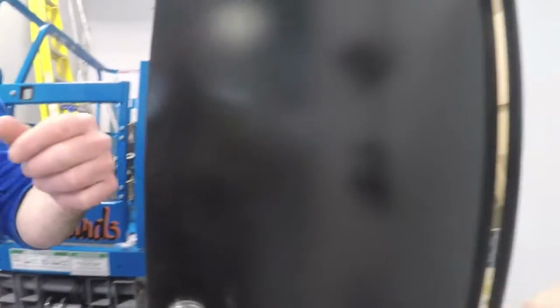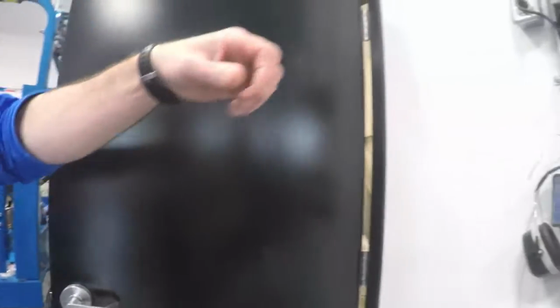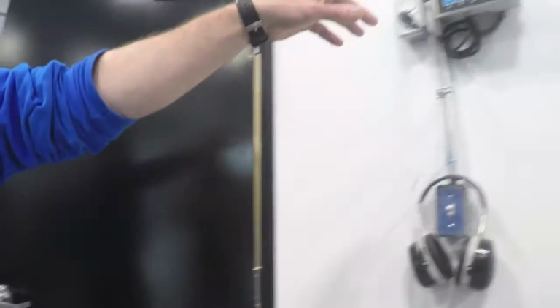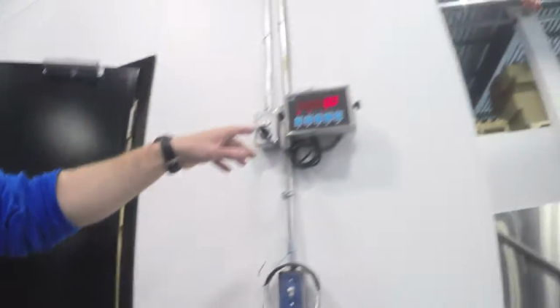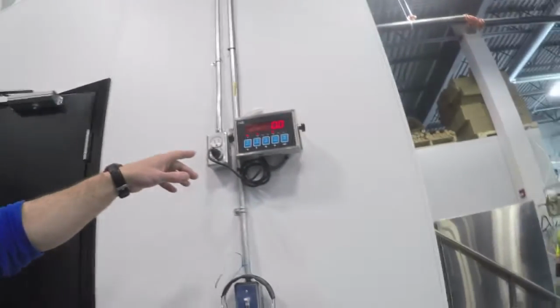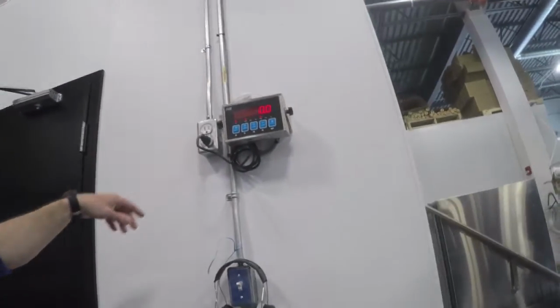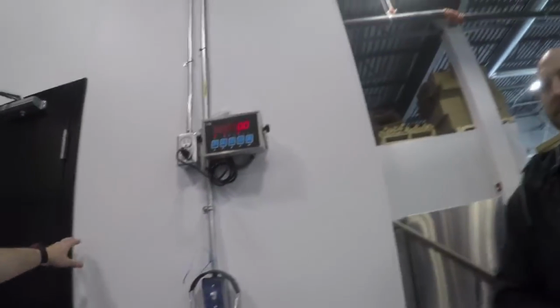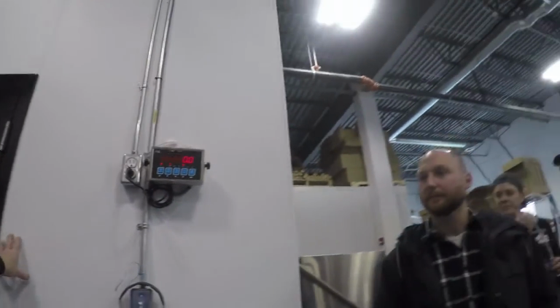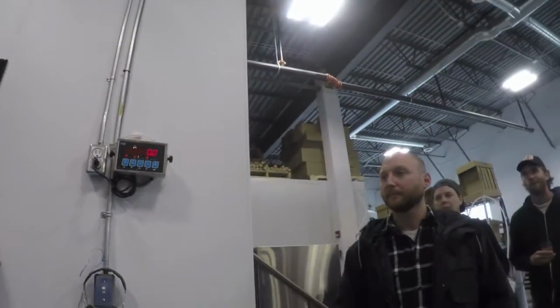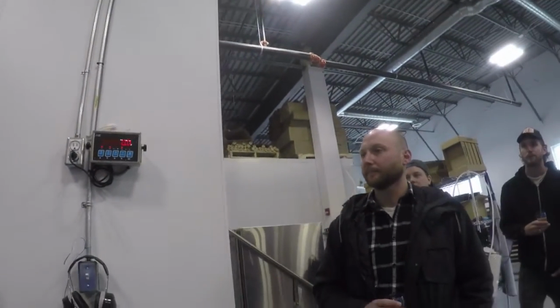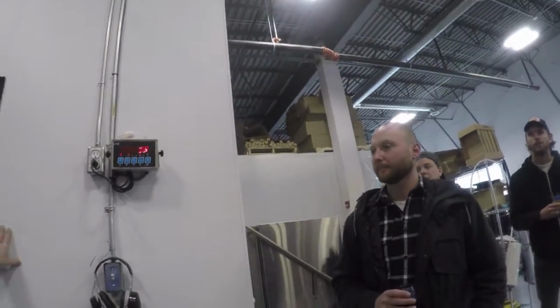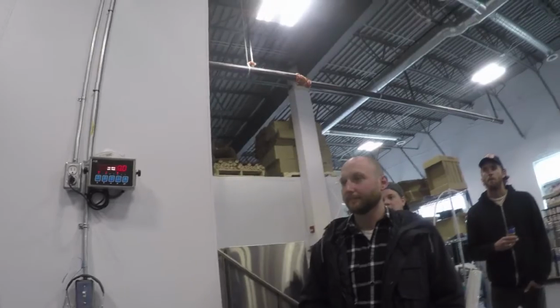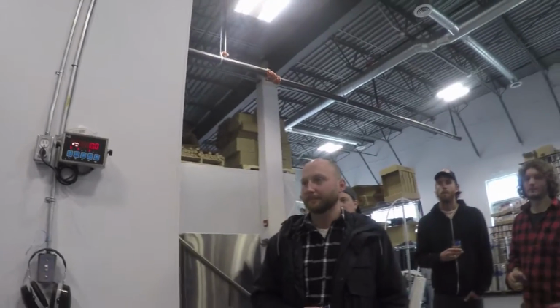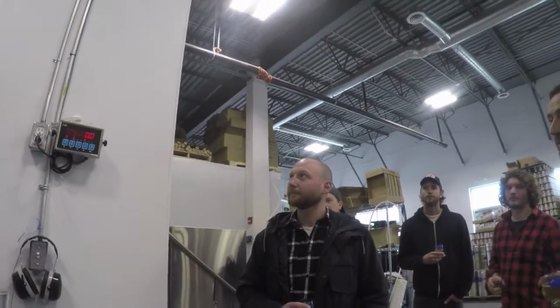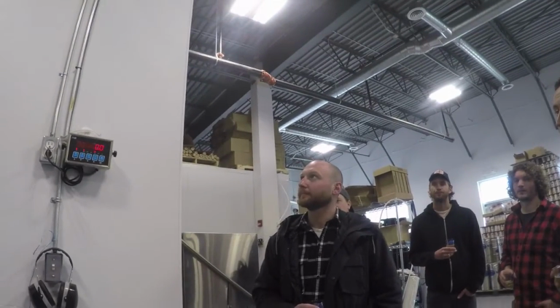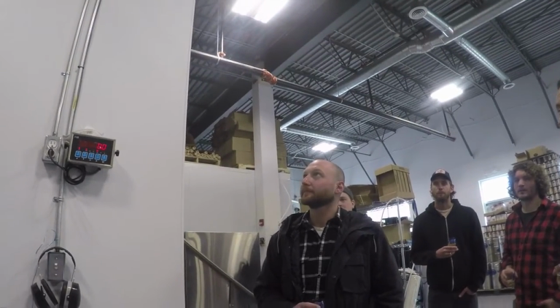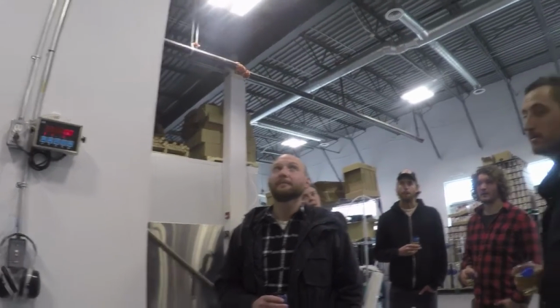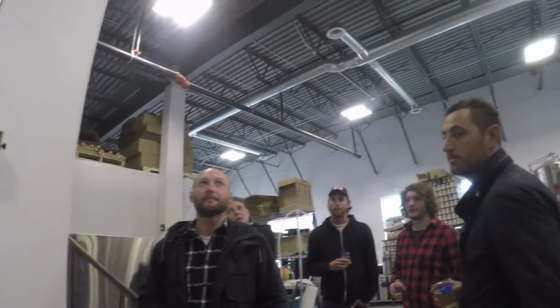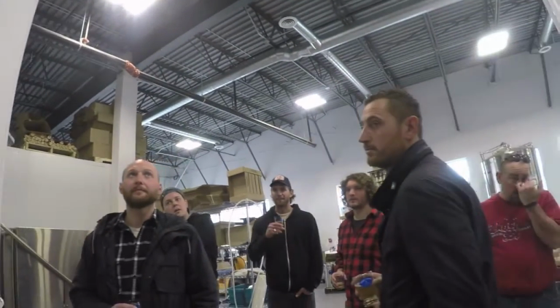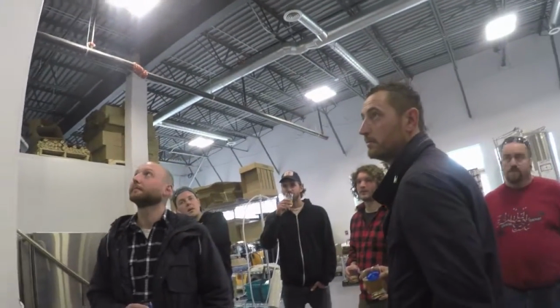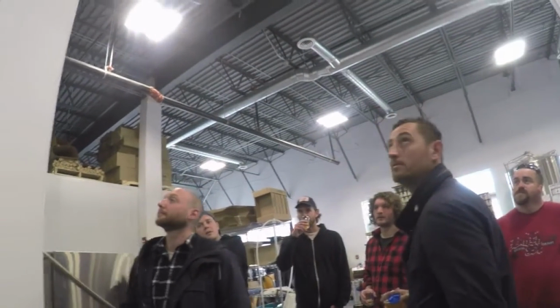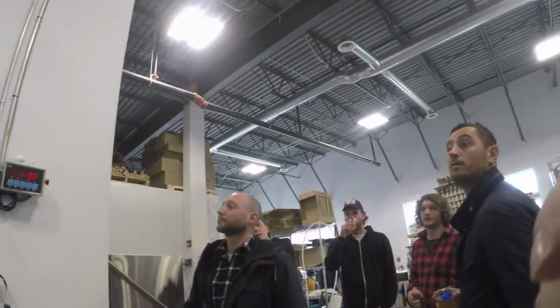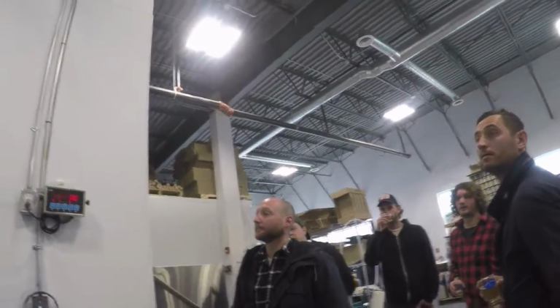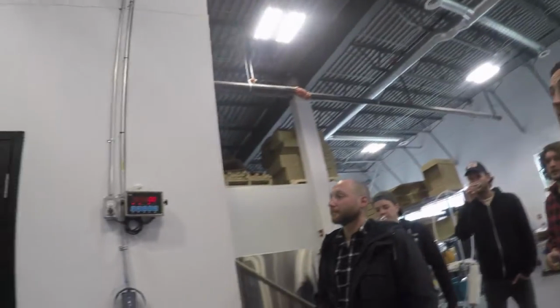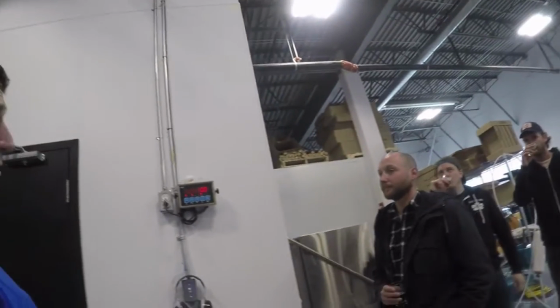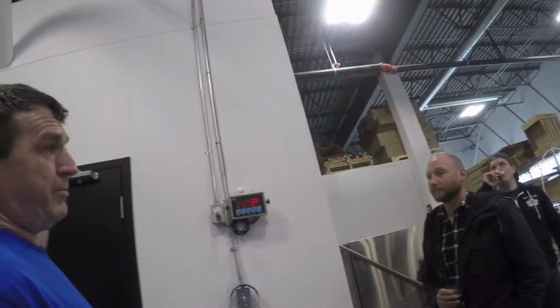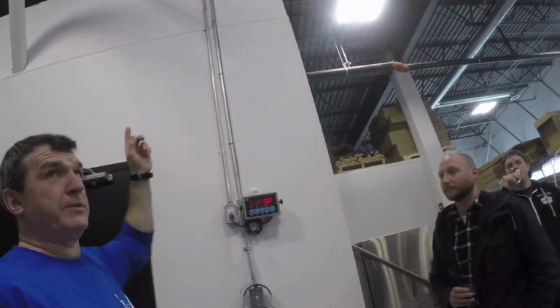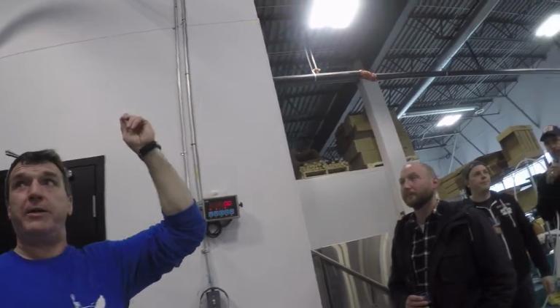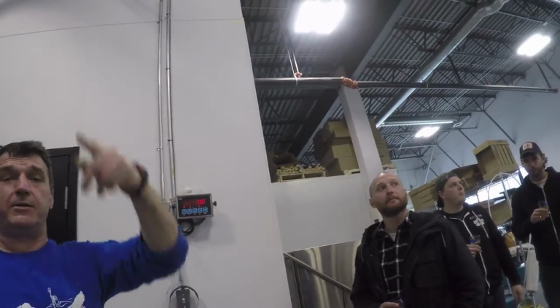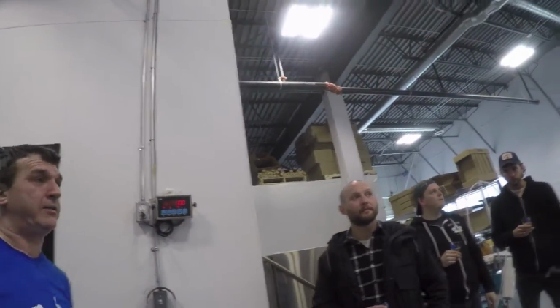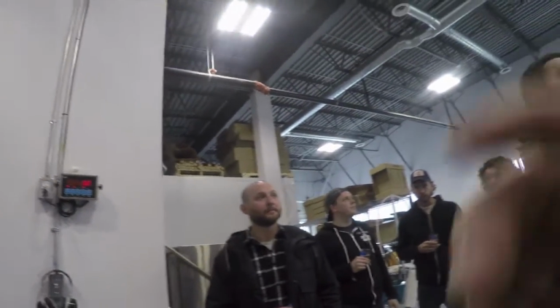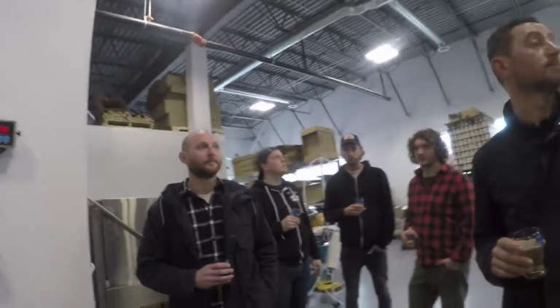There's a digital readout here so you don't actually have to stay in that dusty room for the 20 to 30 minutes it takes to grind all the malt. On brew day, there's a big white pipe that comes out from here and goes straight to the brew kettle.